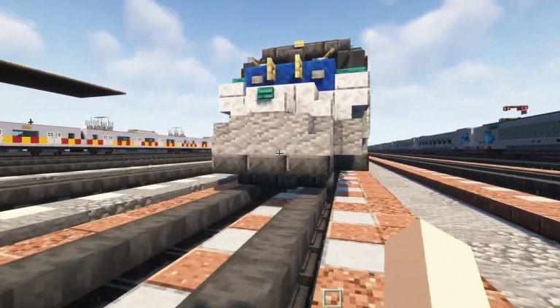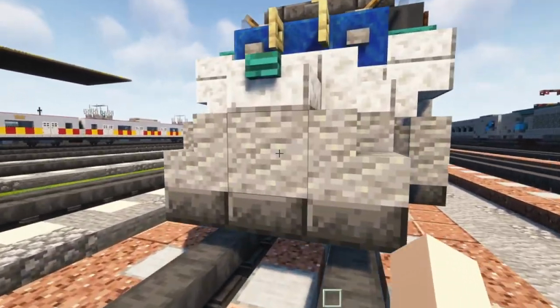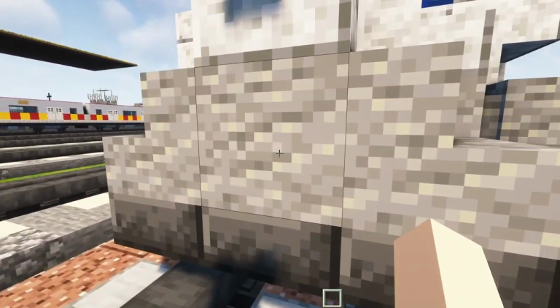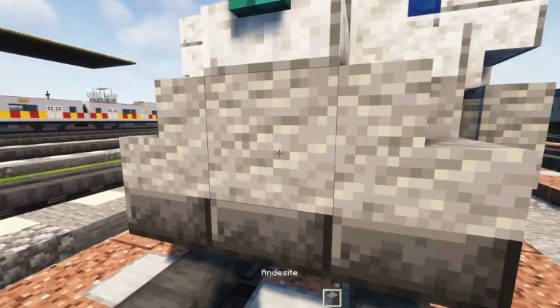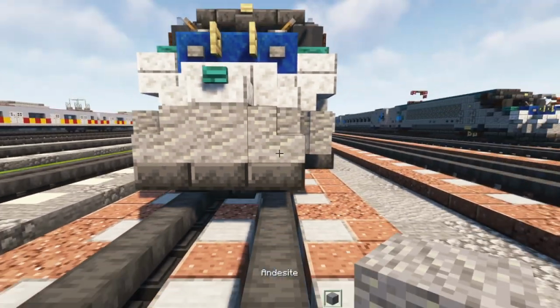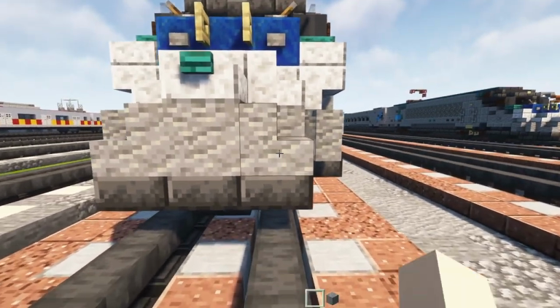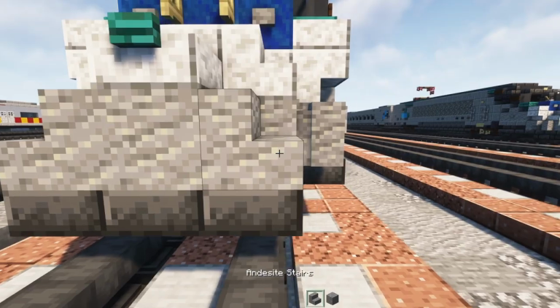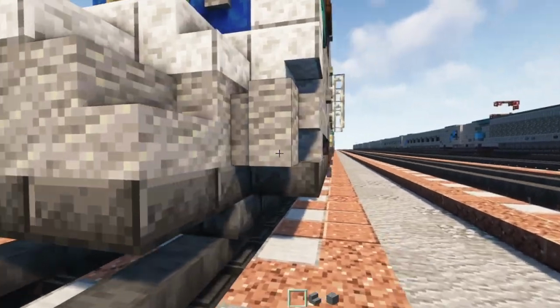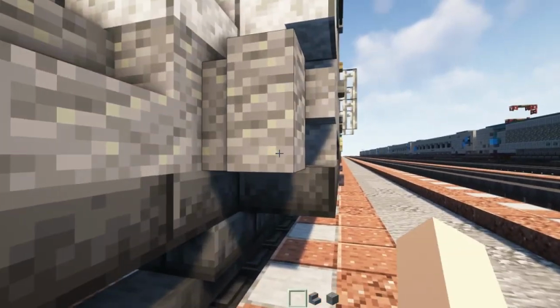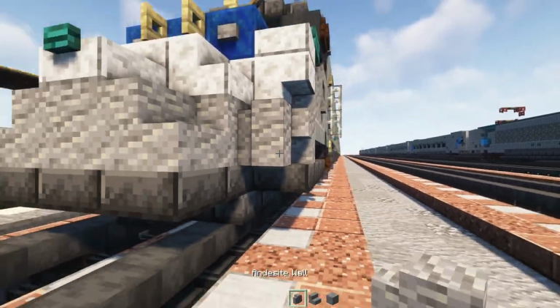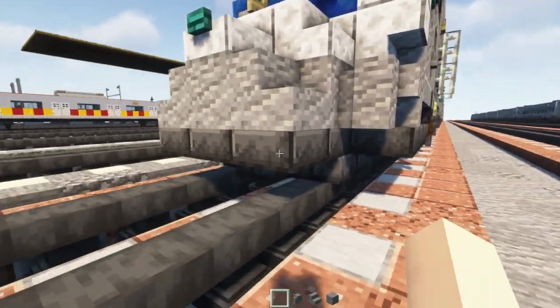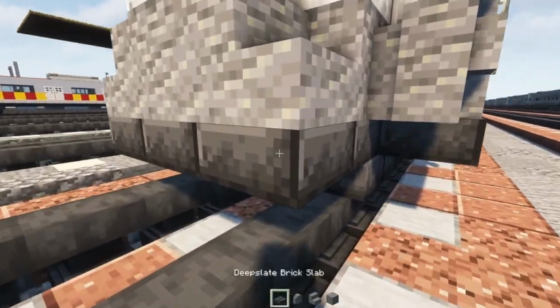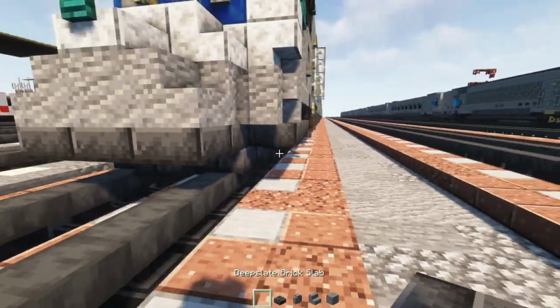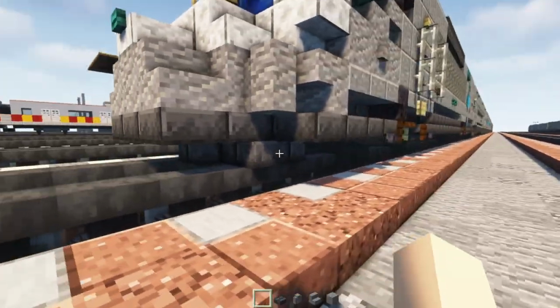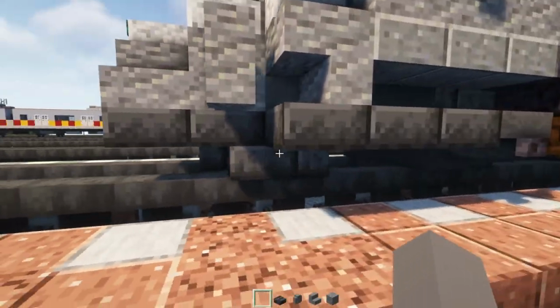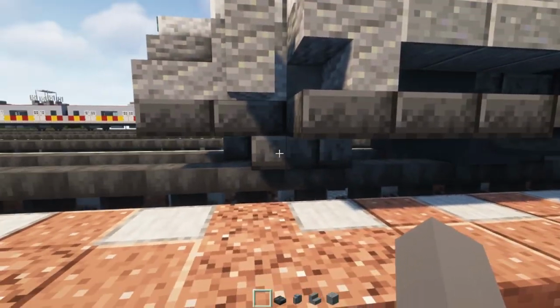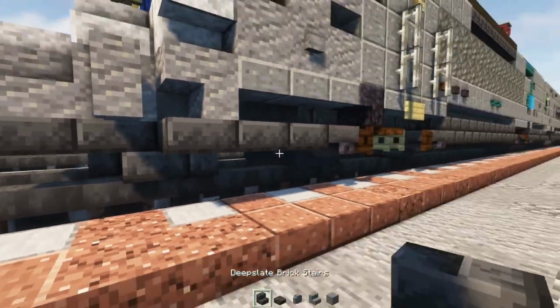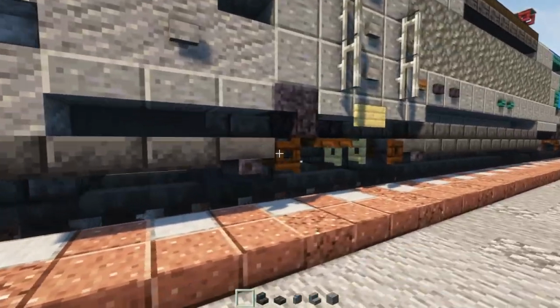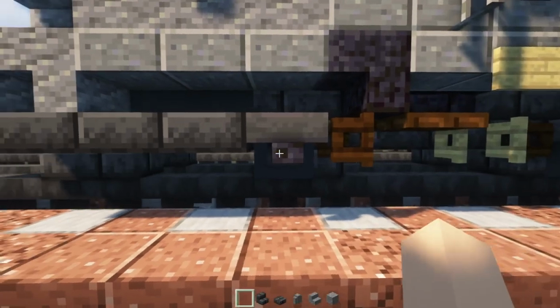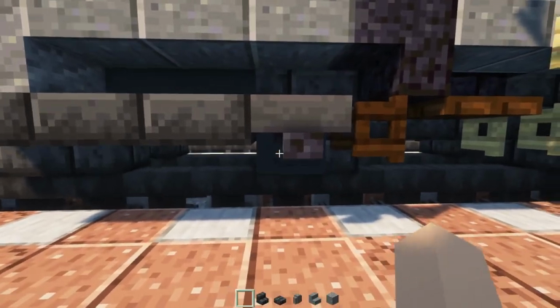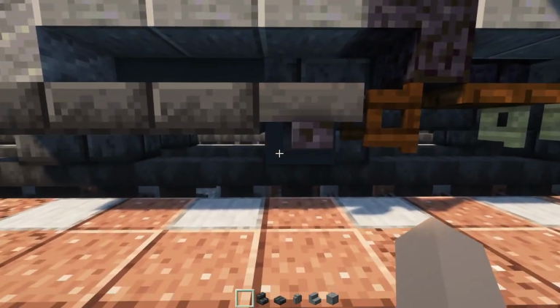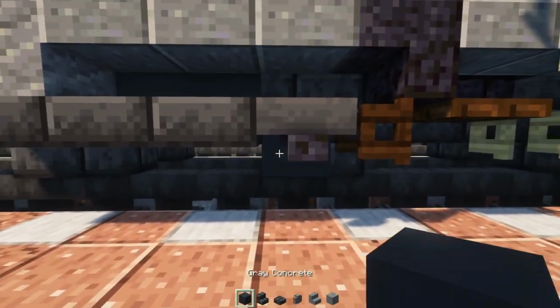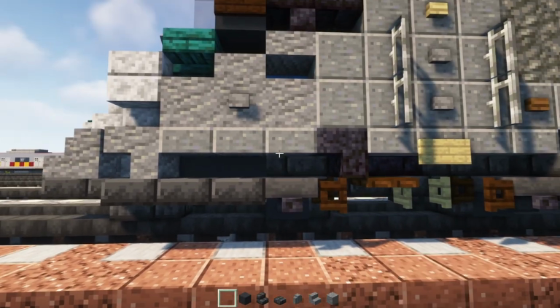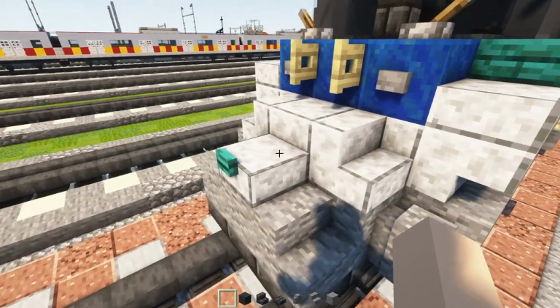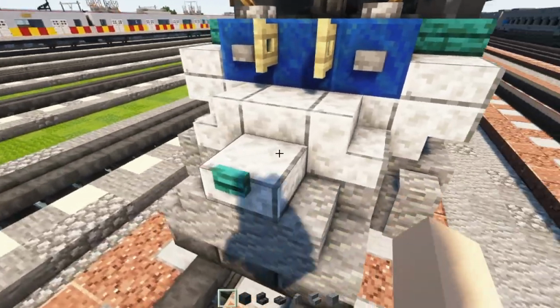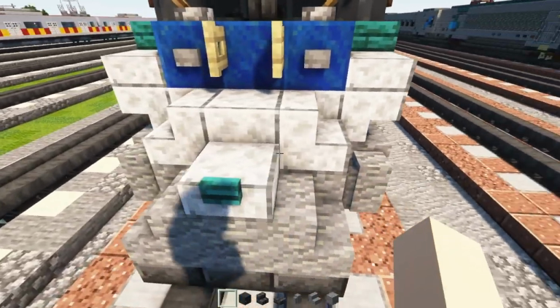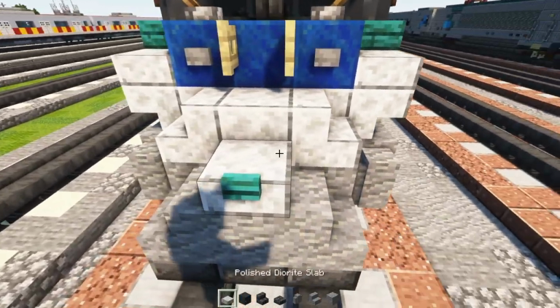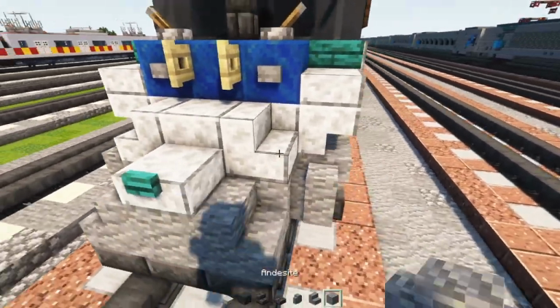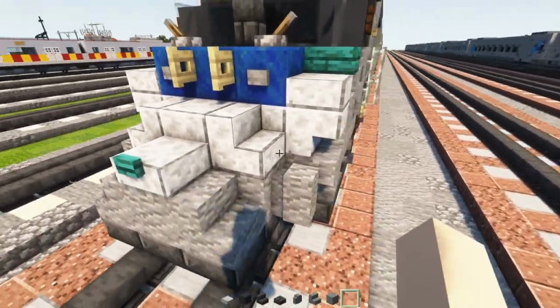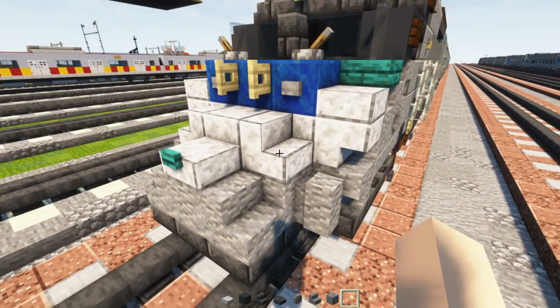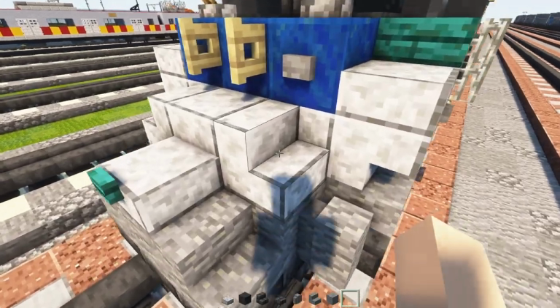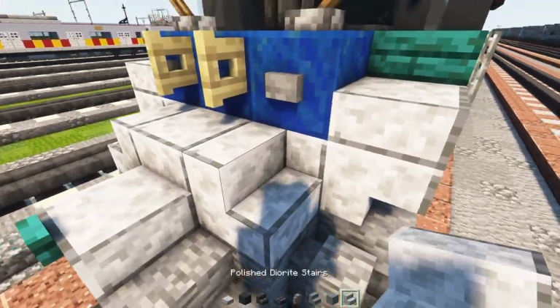We're going to take out an andesite block, andesite stairs, wall, deepslate brick slab and stairs, gray concrete, polished diorite slab and stairs.